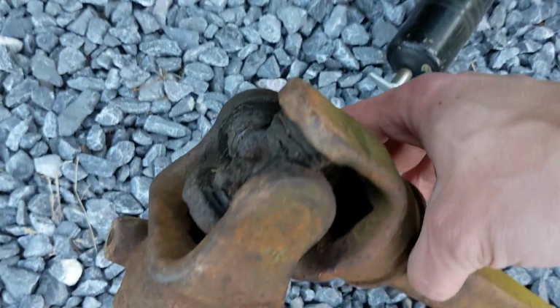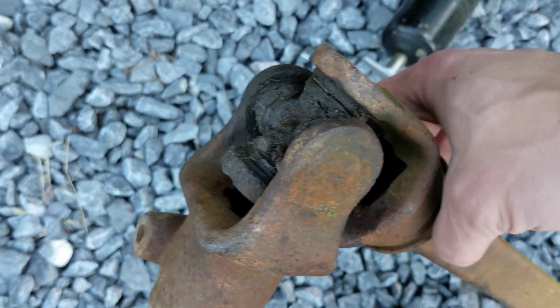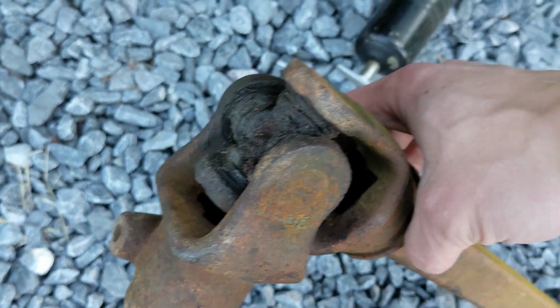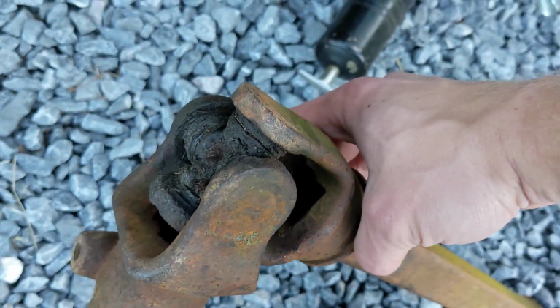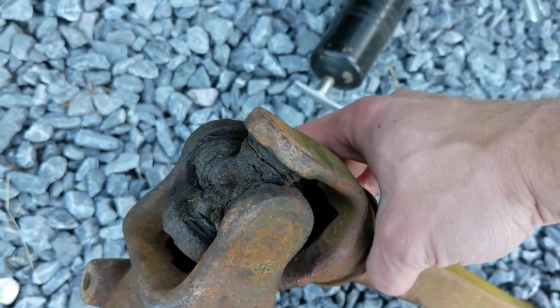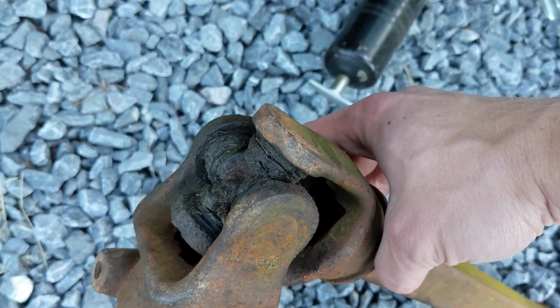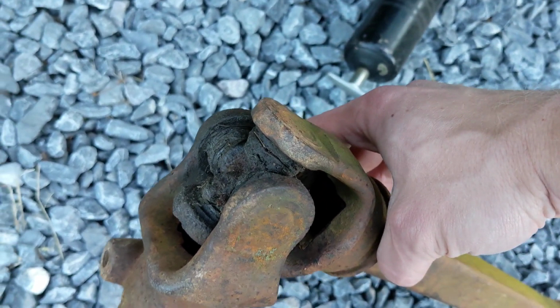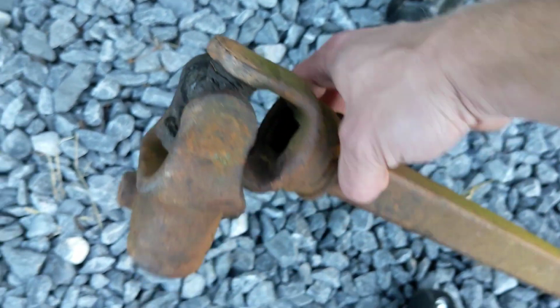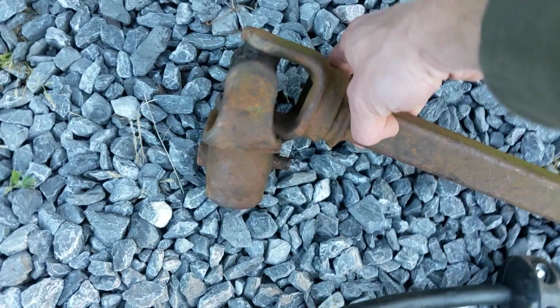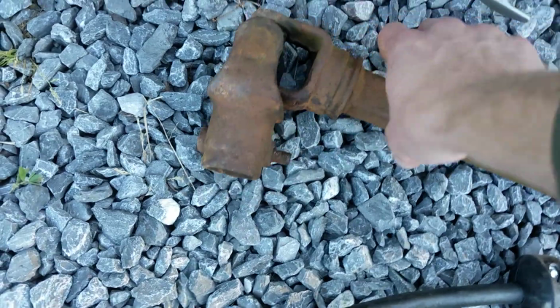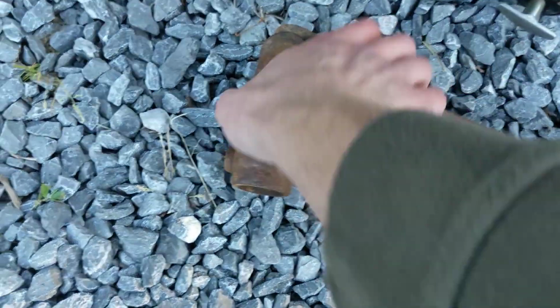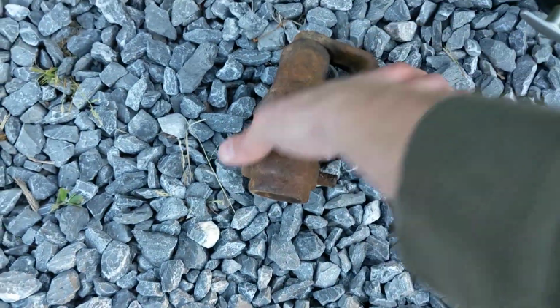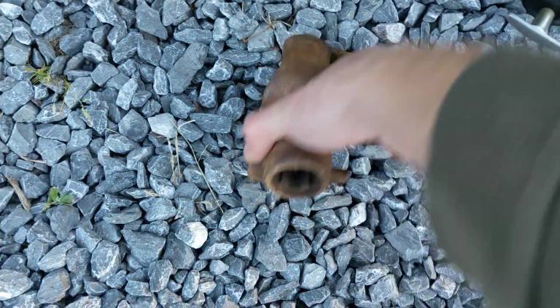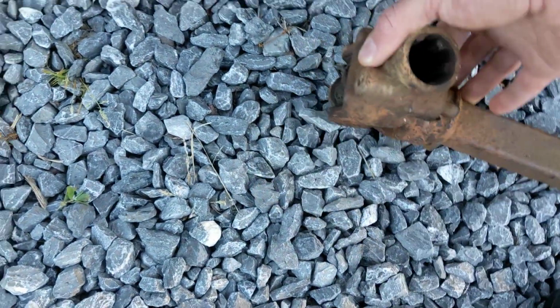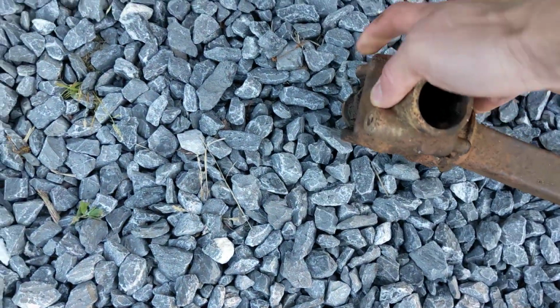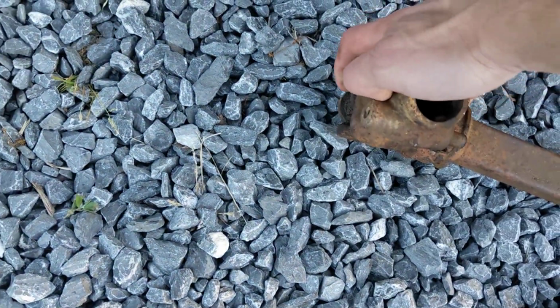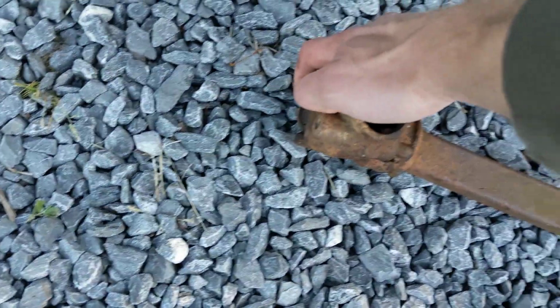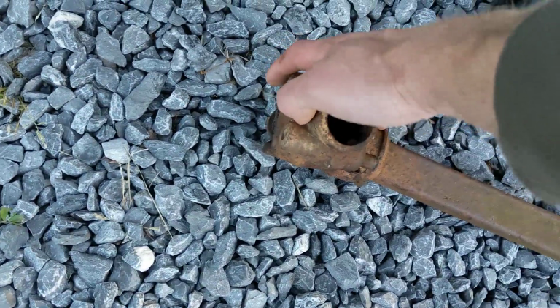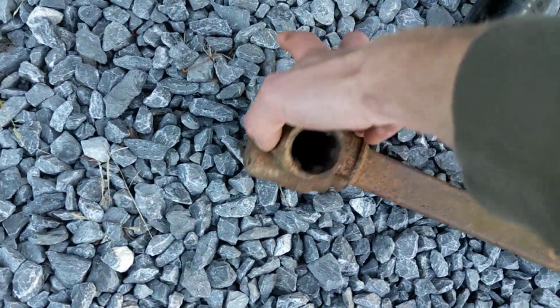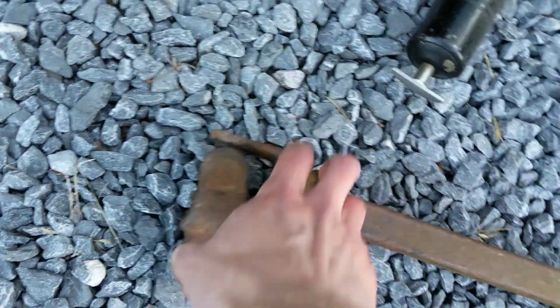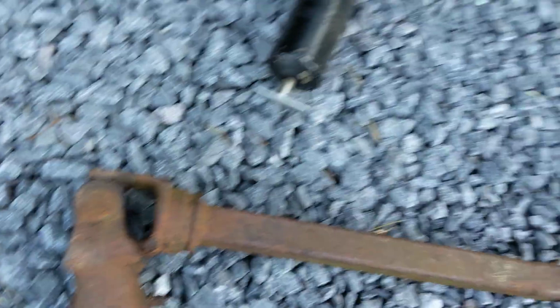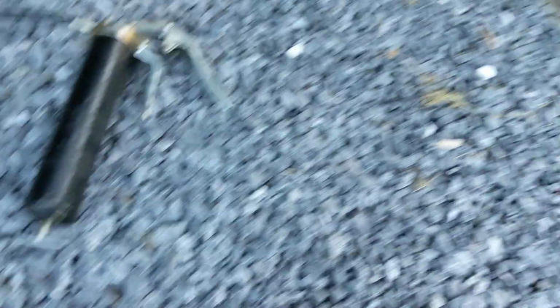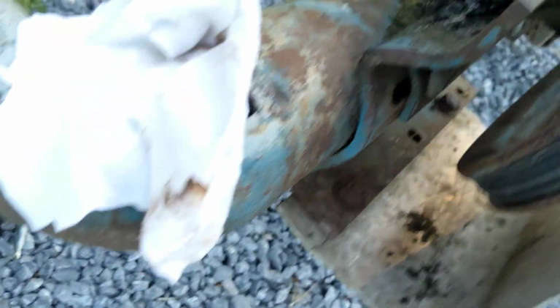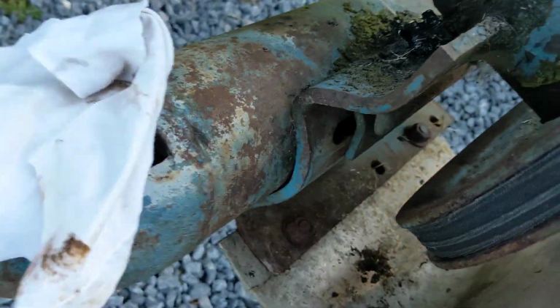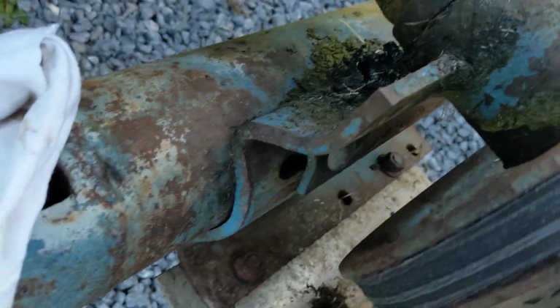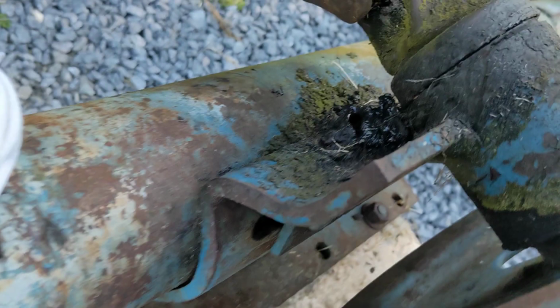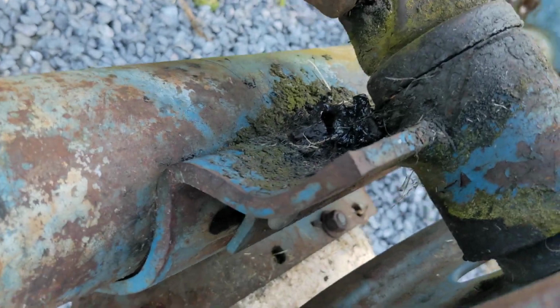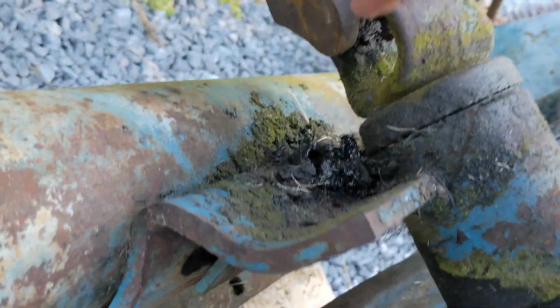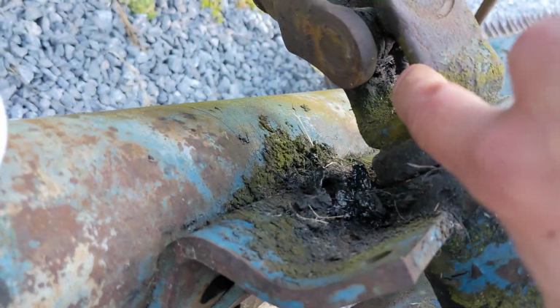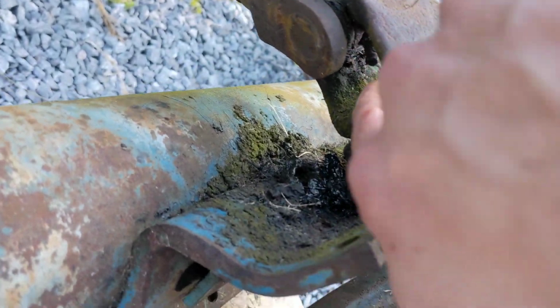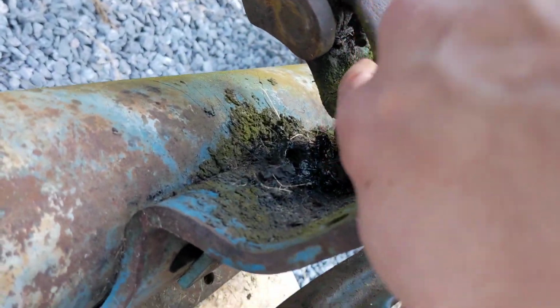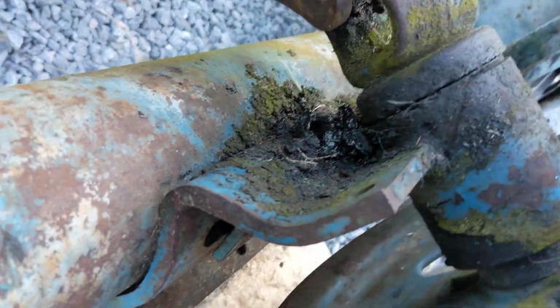So you have the tractor-side PTO u-joint — there's a grease fitting in that u-joint and a matching one on the other end.